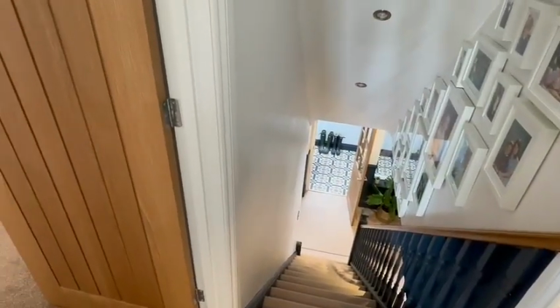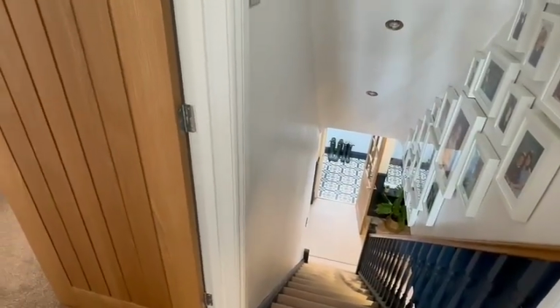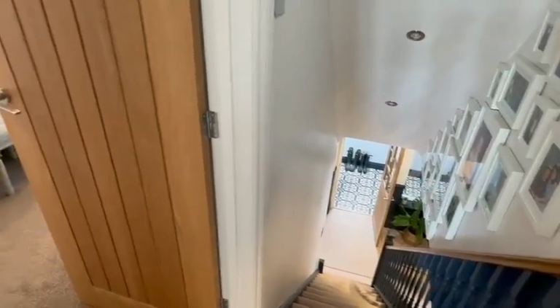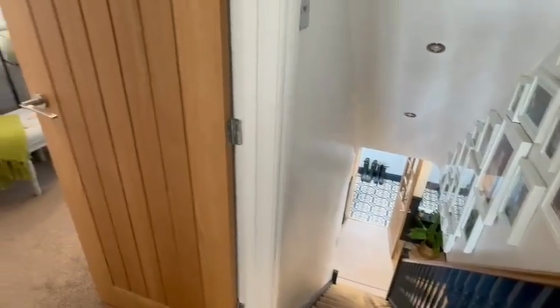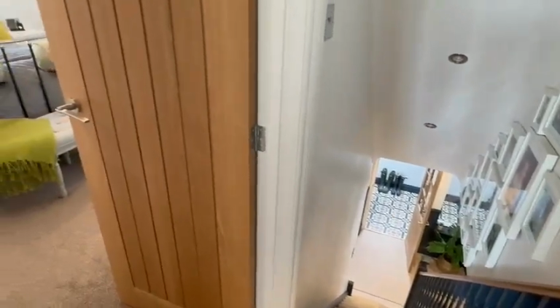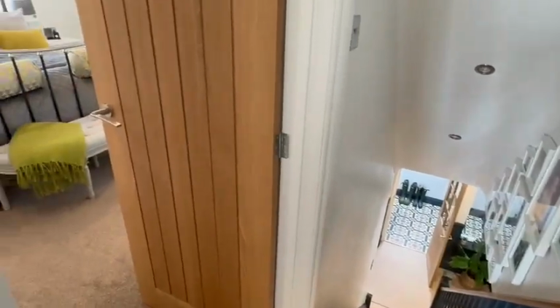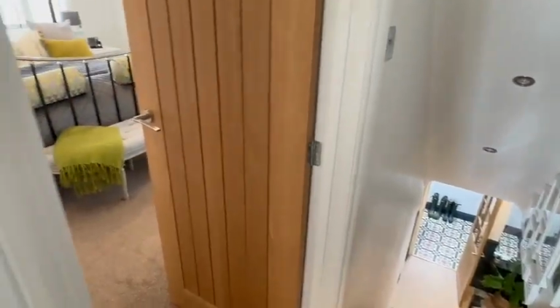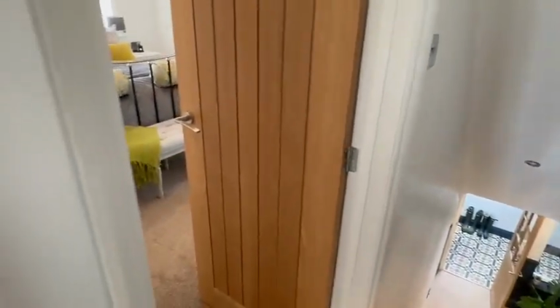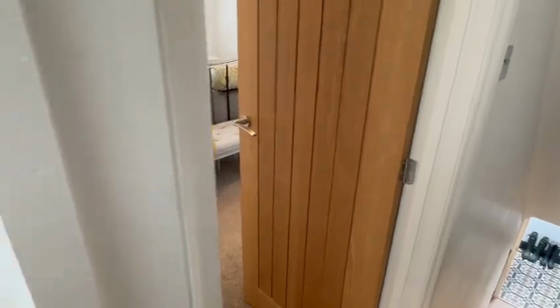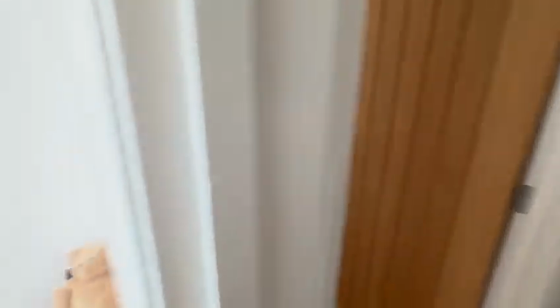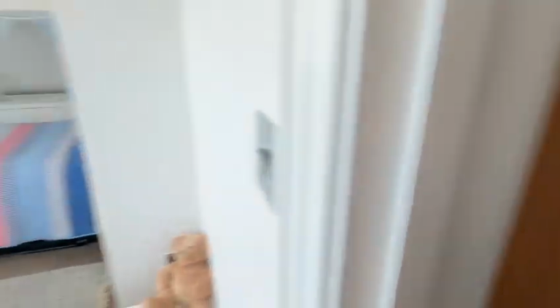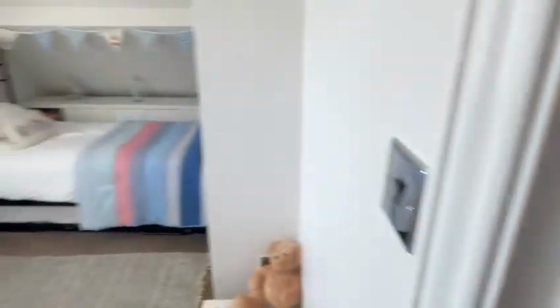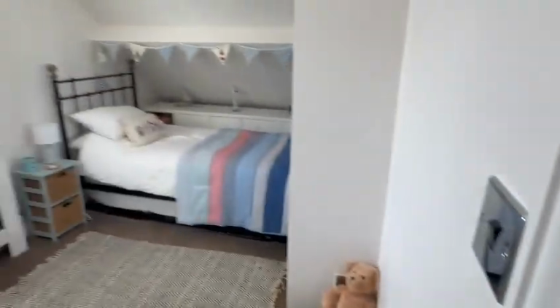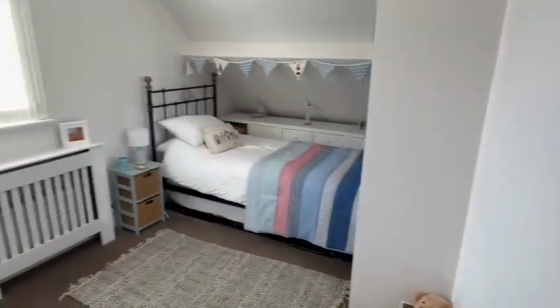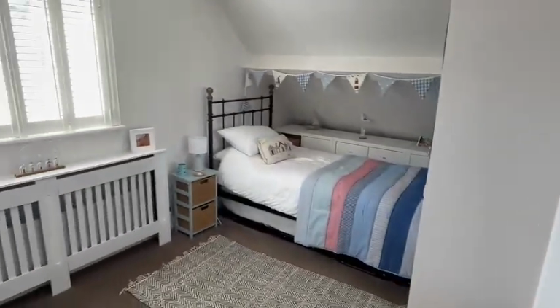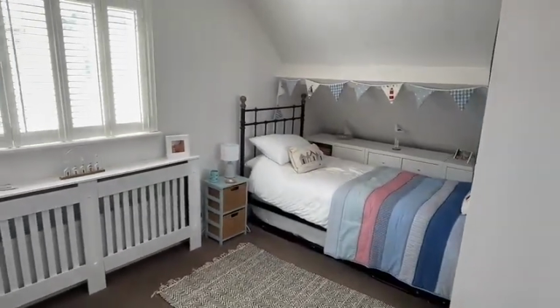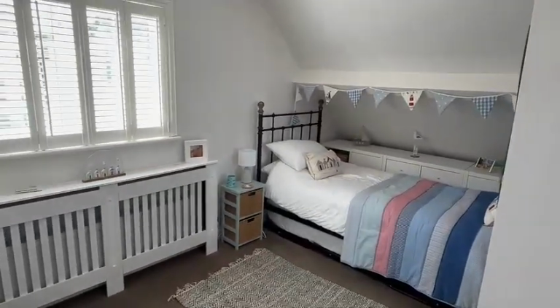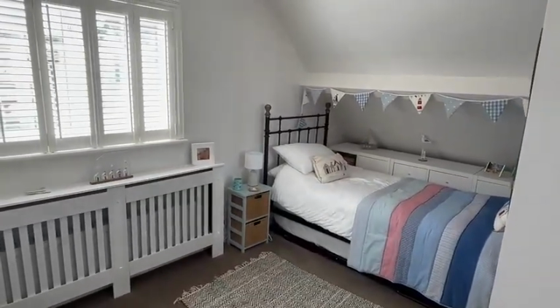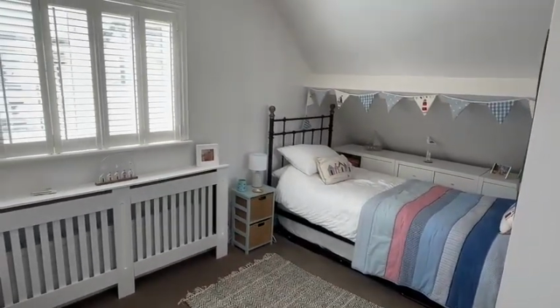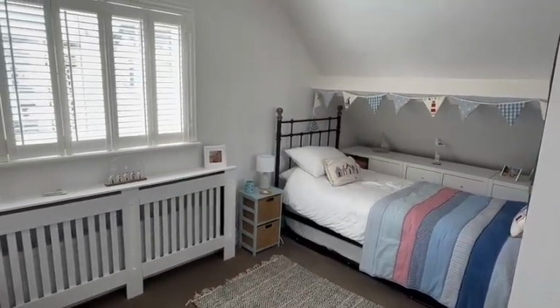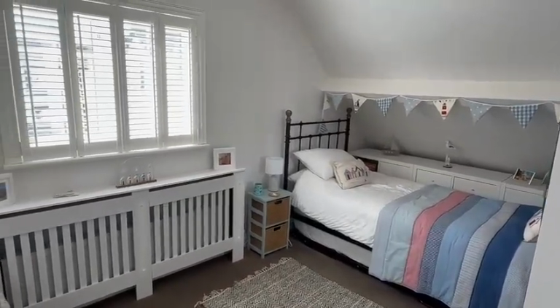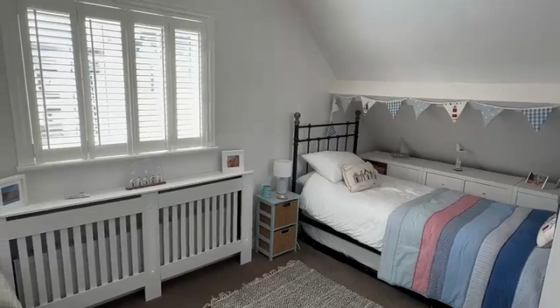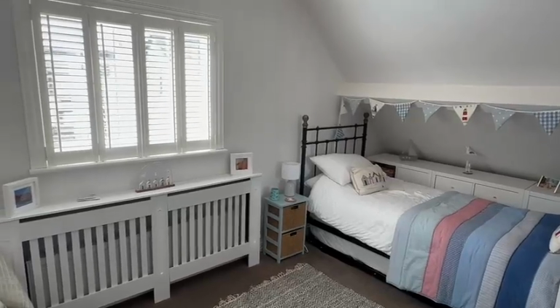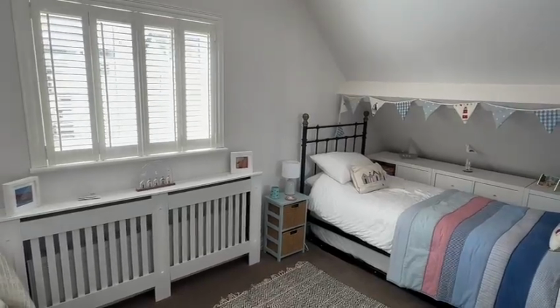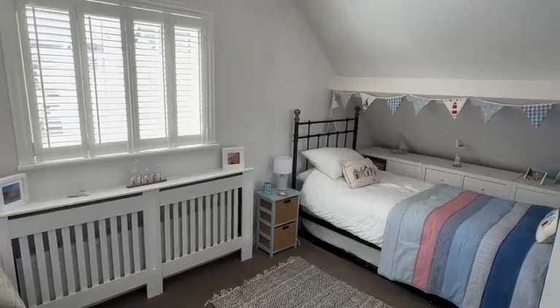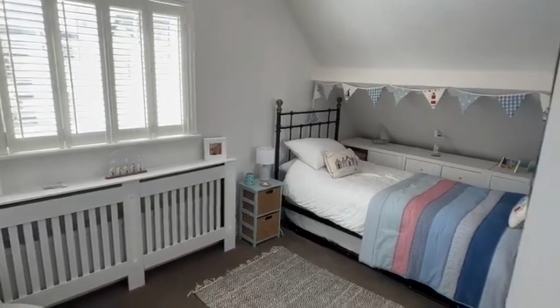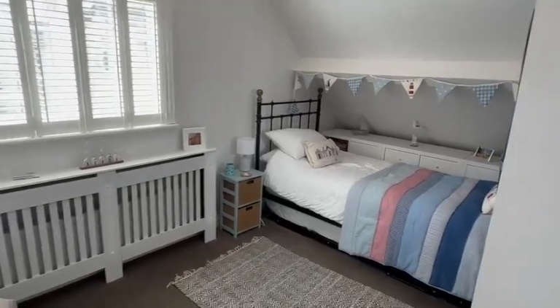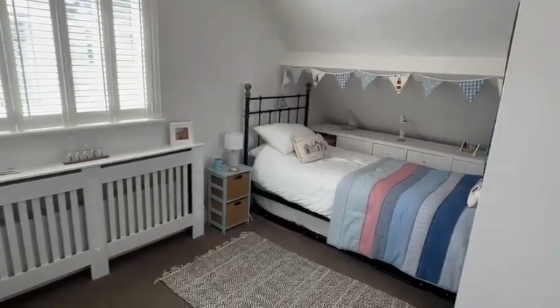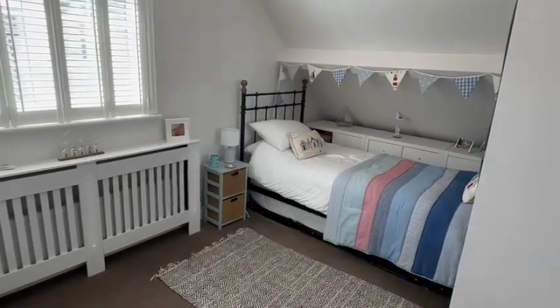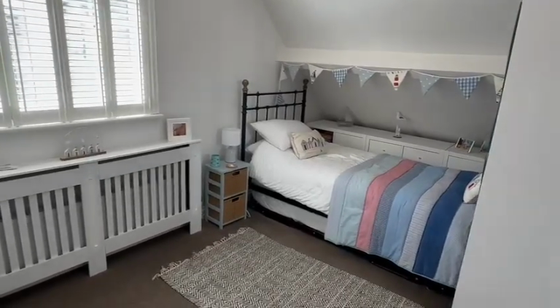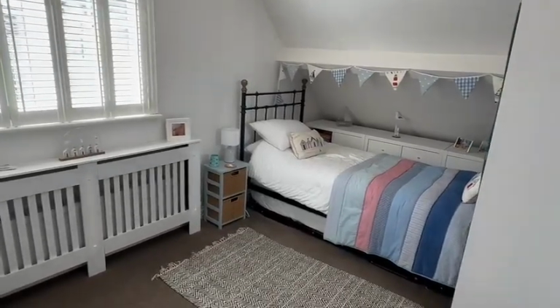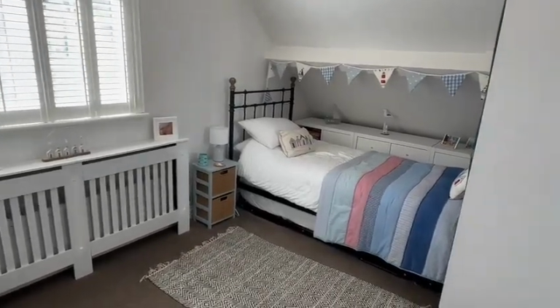The stairs come up from the hallway to the first floor landing. We have two further bedrooms and a loft storeroom. This would be the smaller of the bedrooms on this floor — again stylishly decorated with a double glazed window at the side, a nice light and airy room.